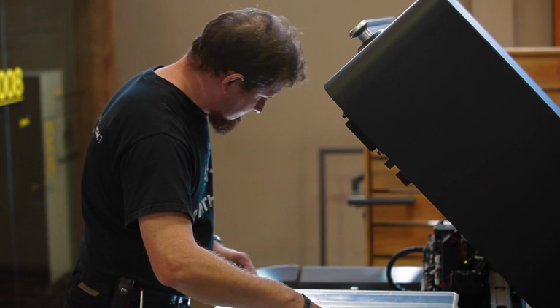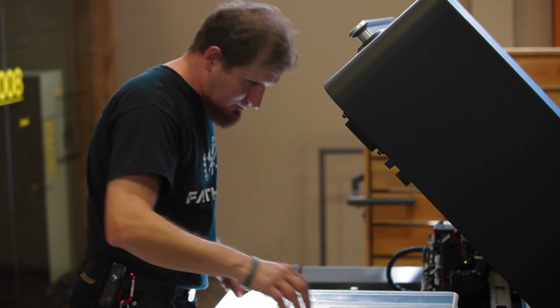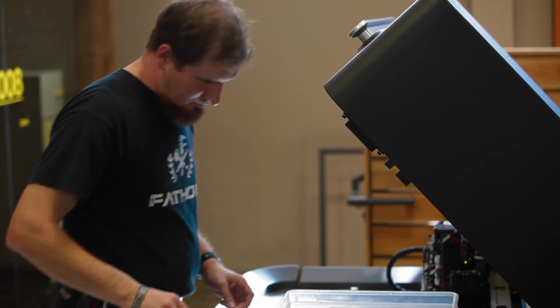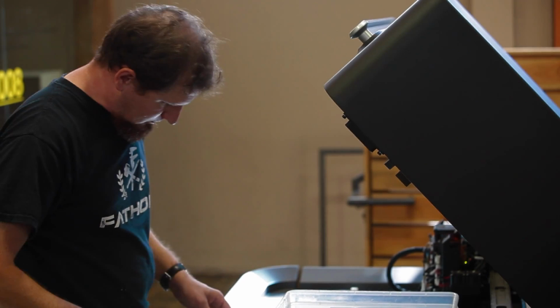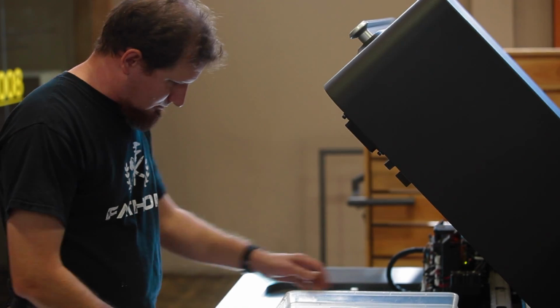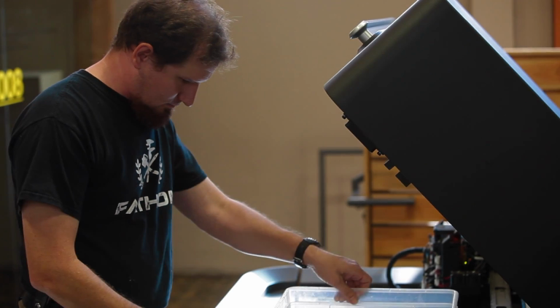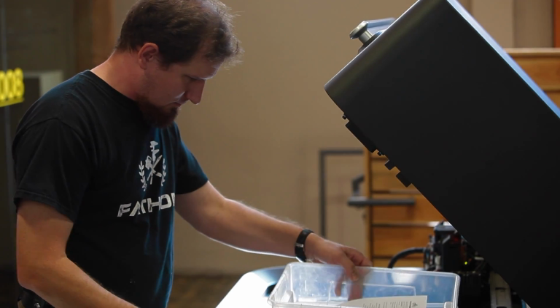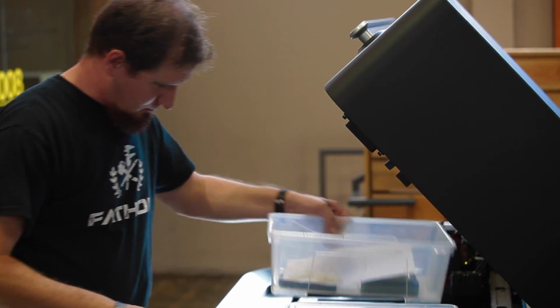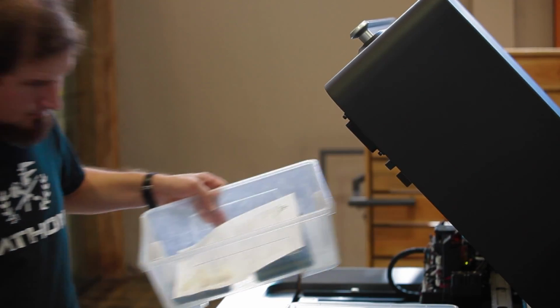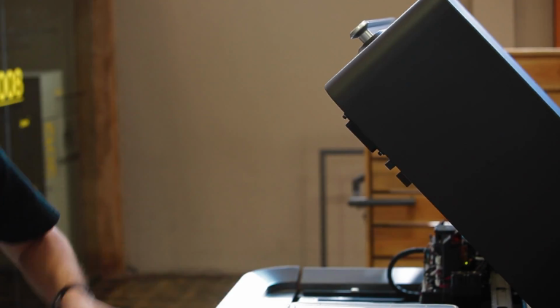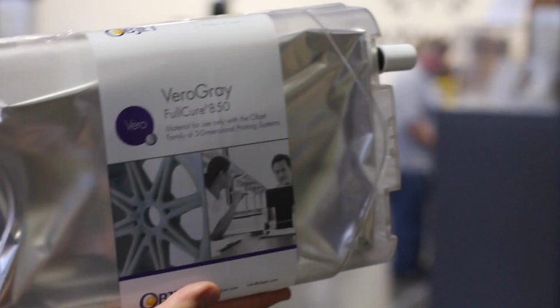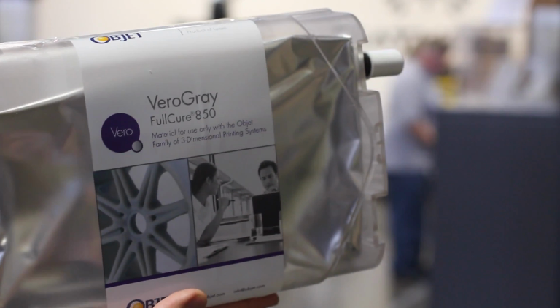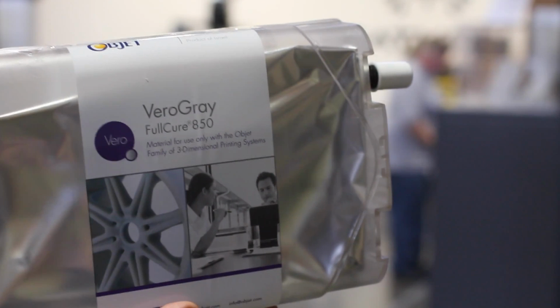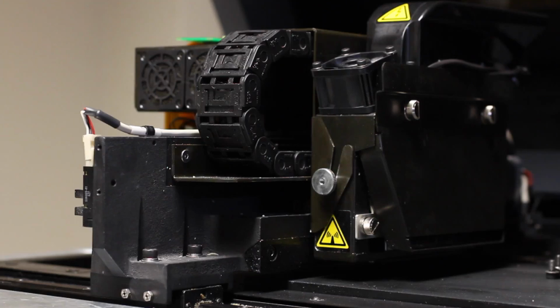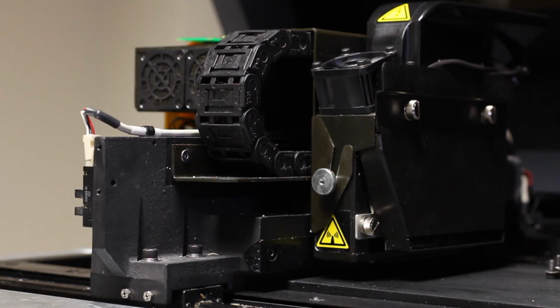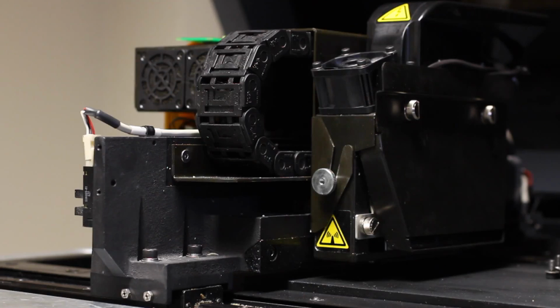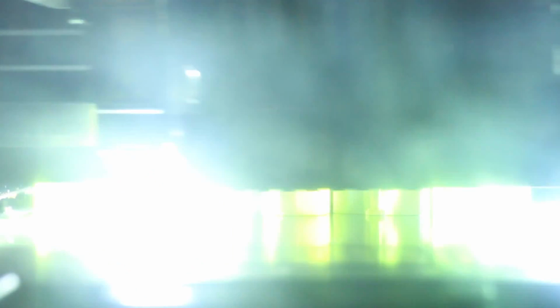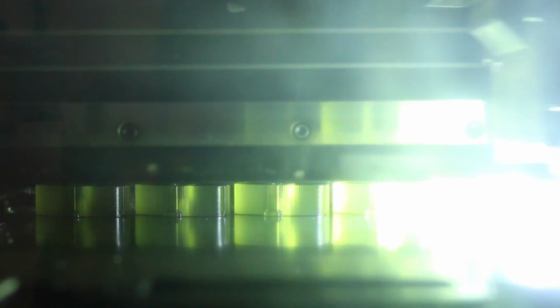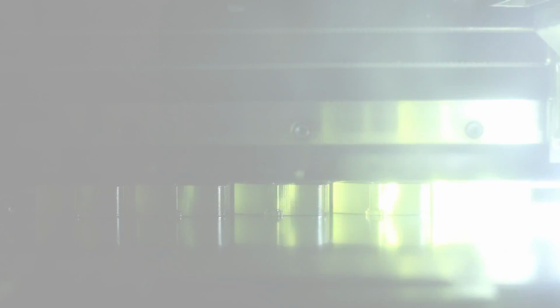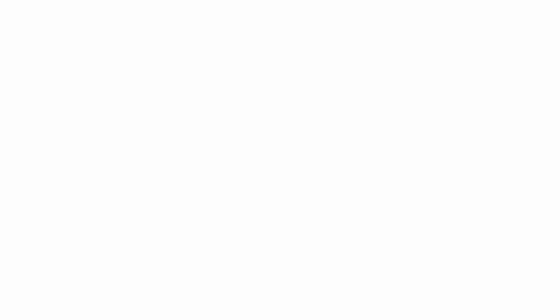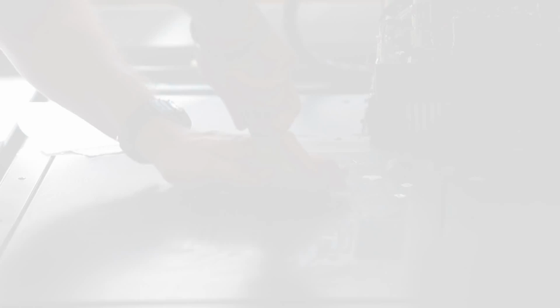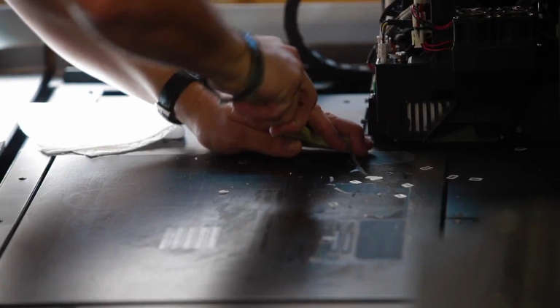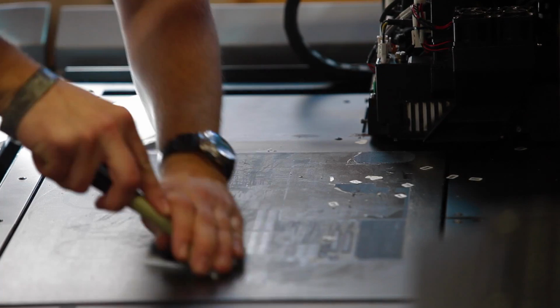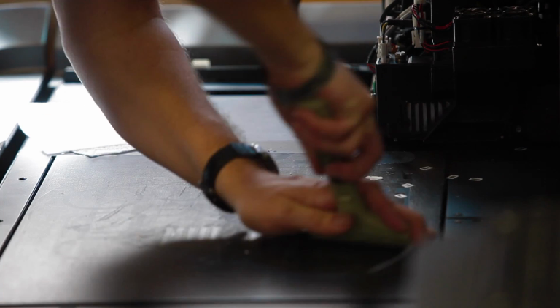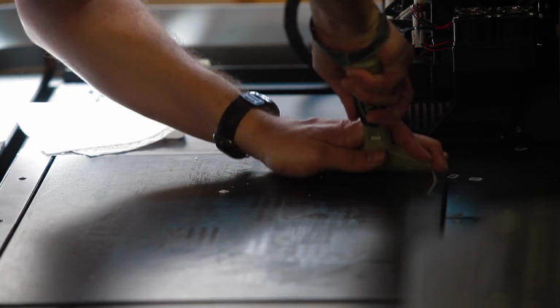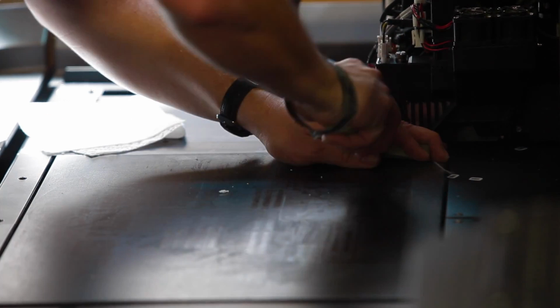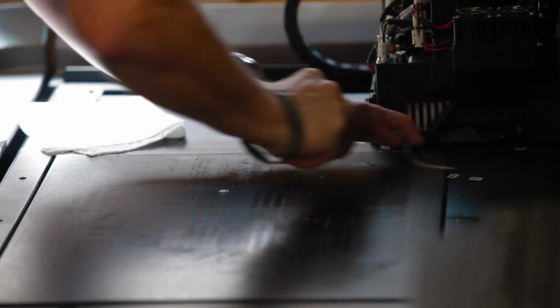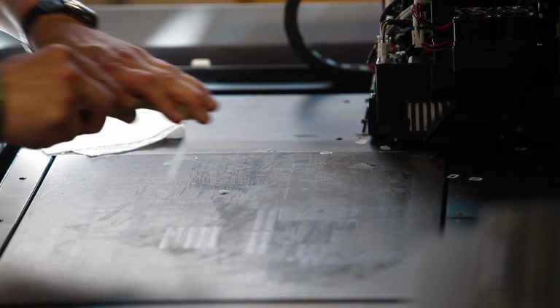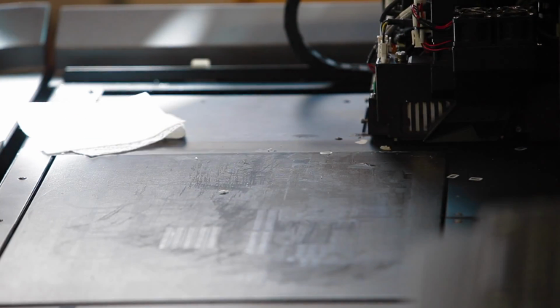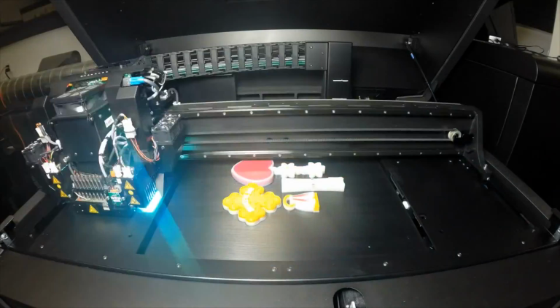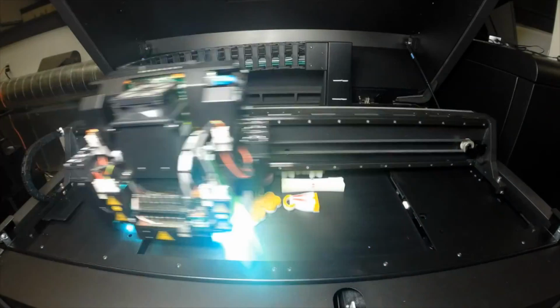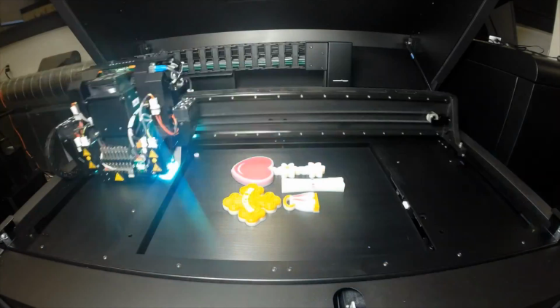PolyJet is an inkjet technology. The photopolymer resin starts as a liquid, which is deposited on a tray by the inkjet head and then cured using a UV light. The support material is gel-like and washed away with high water pressure when the parts are cleaned in post-processing.